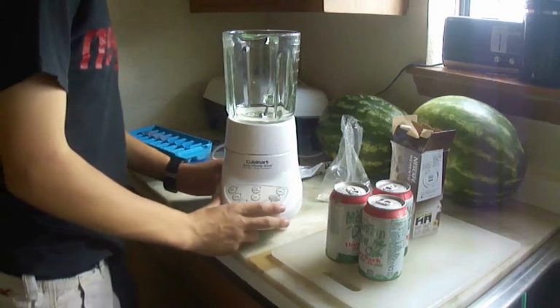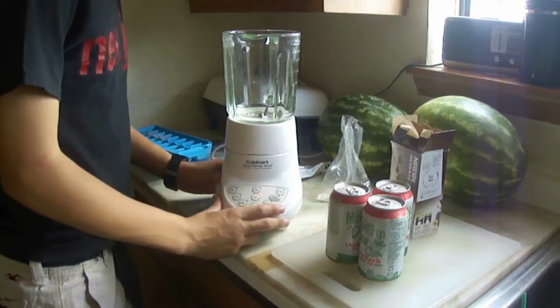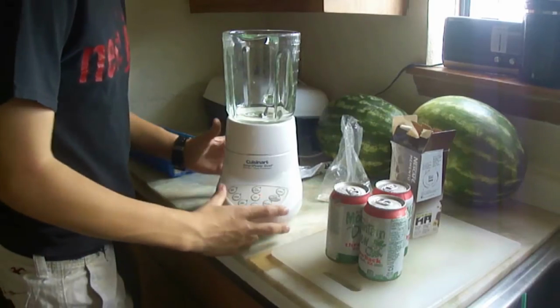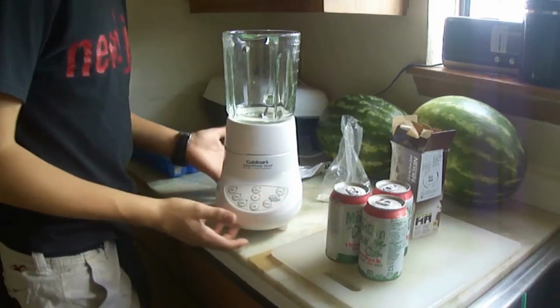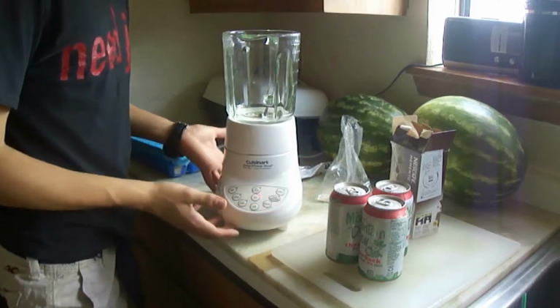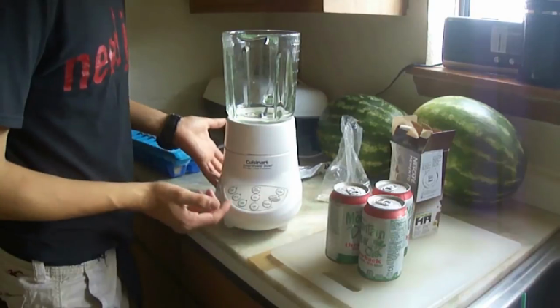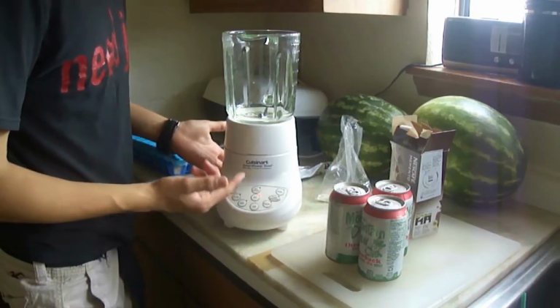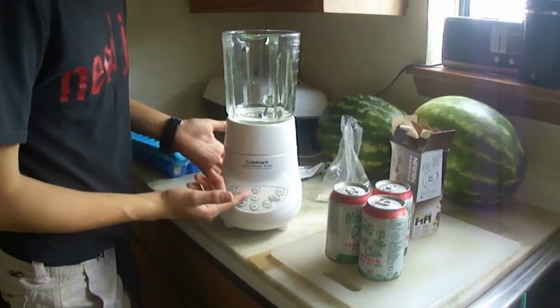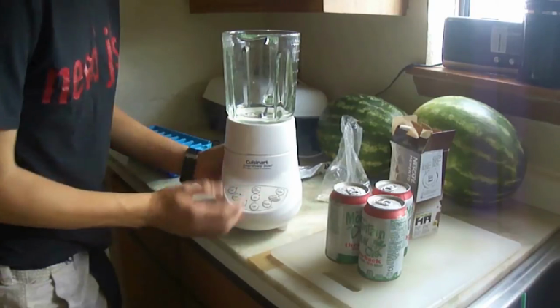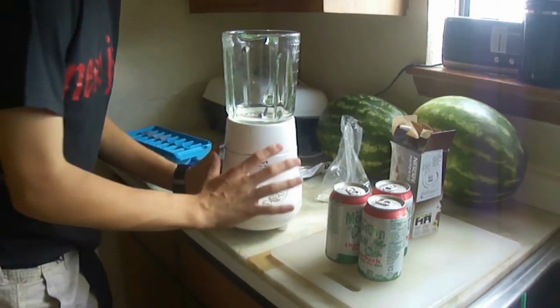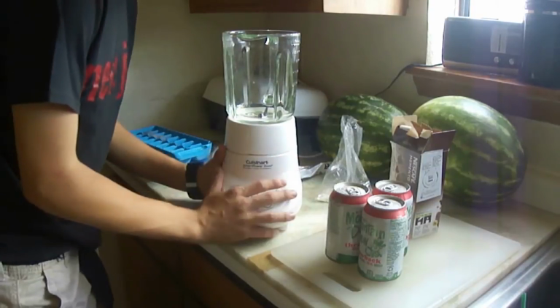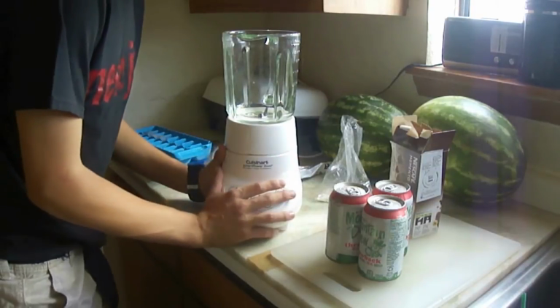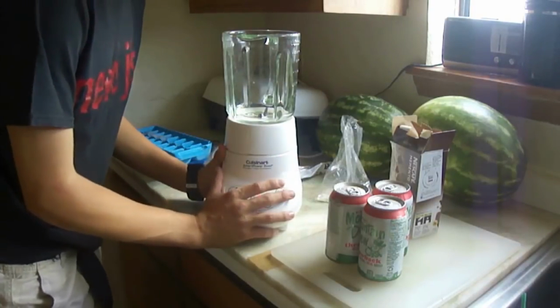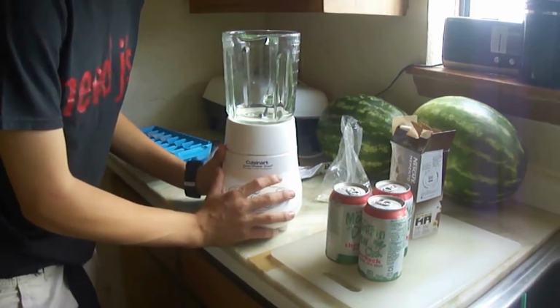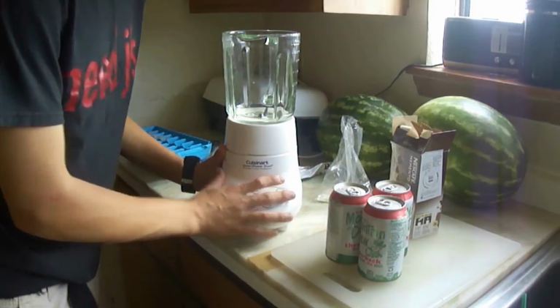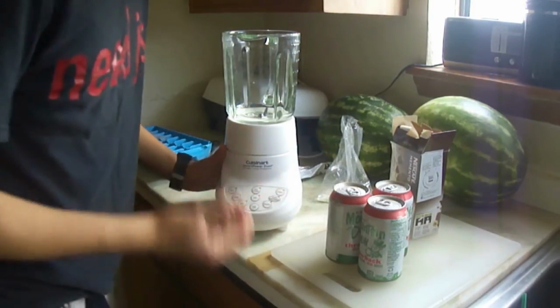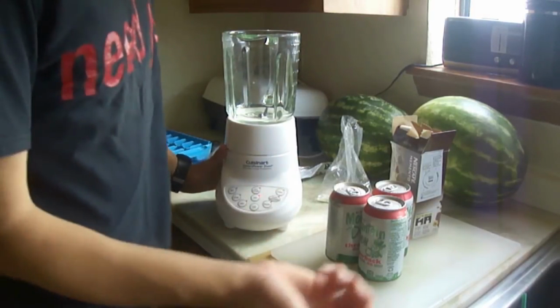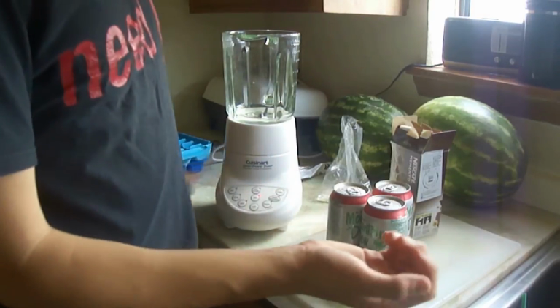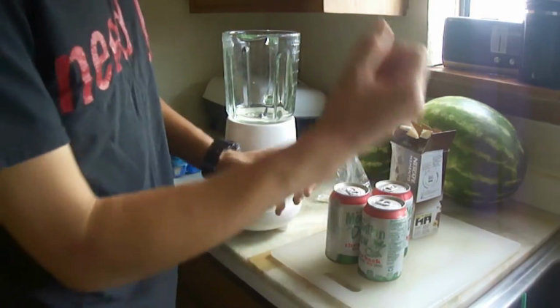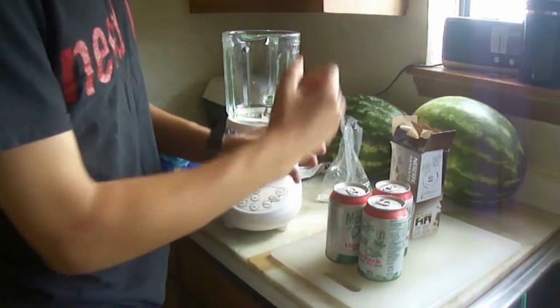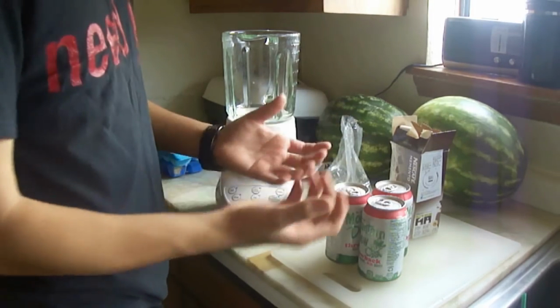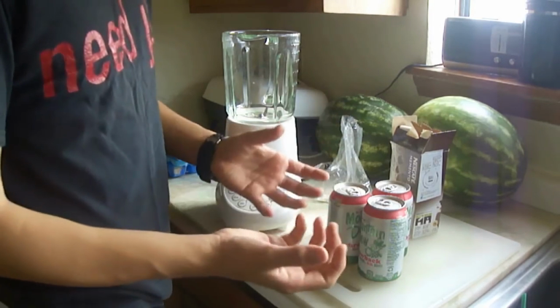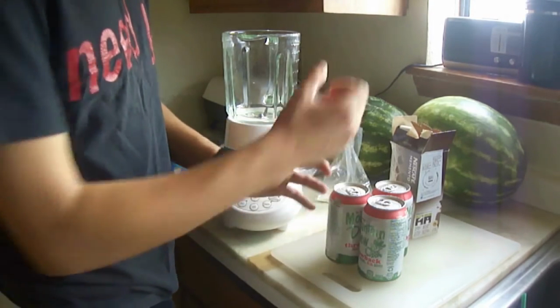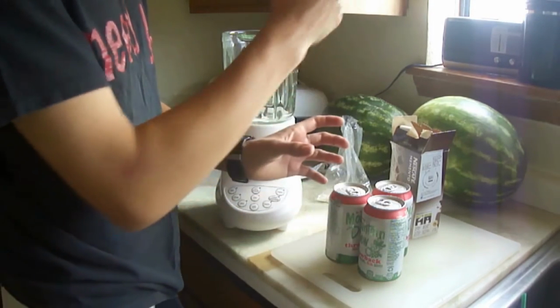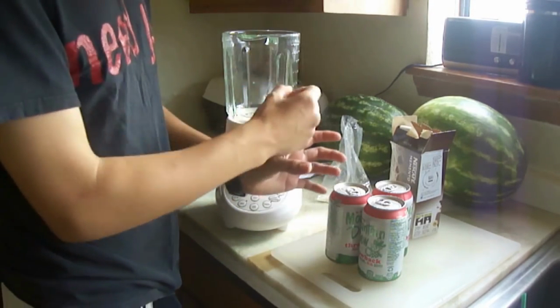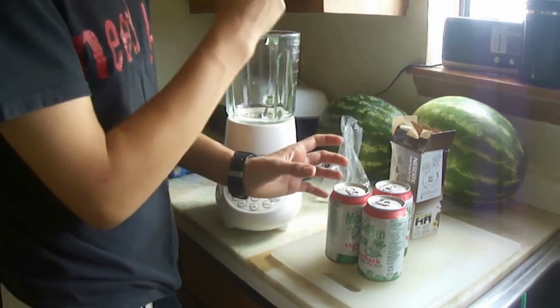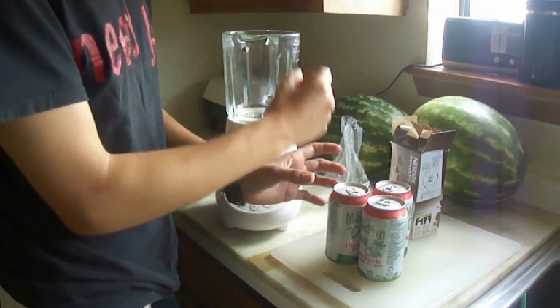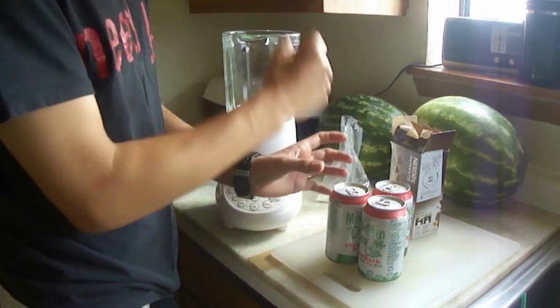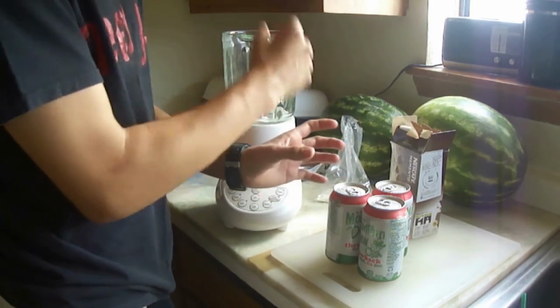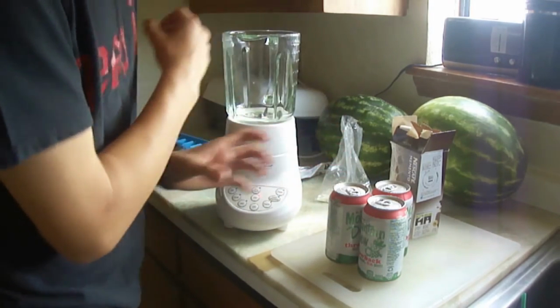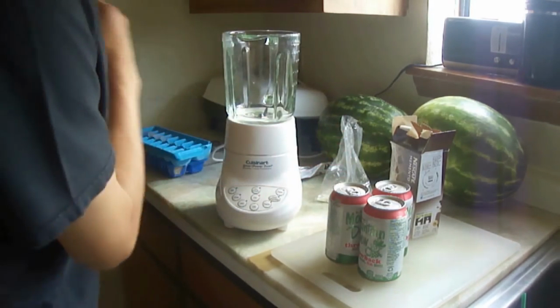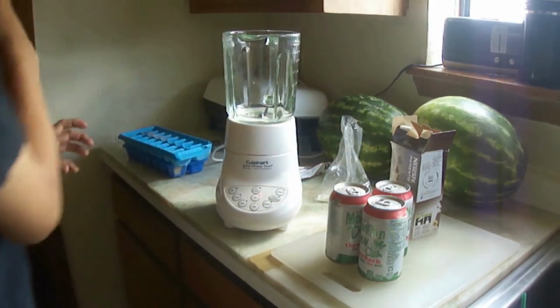Before we get started, I want to say that this has a special ice crush feature. If you guys don't have one of those, just use a coffee grinder. You can take it and put the ice in a cup and just put it in like that — don't make any sexual references.